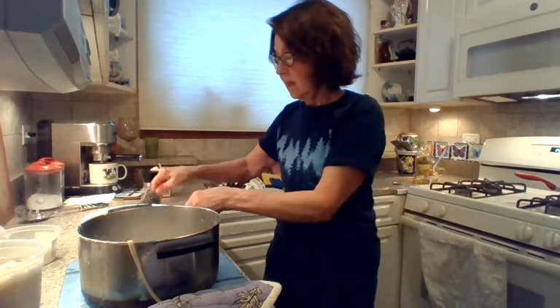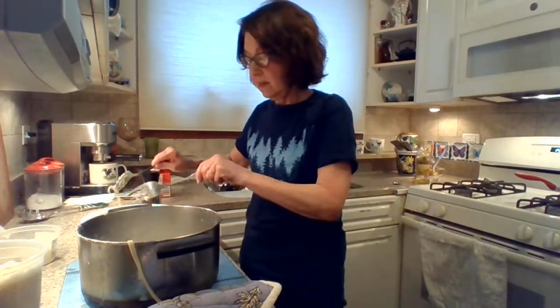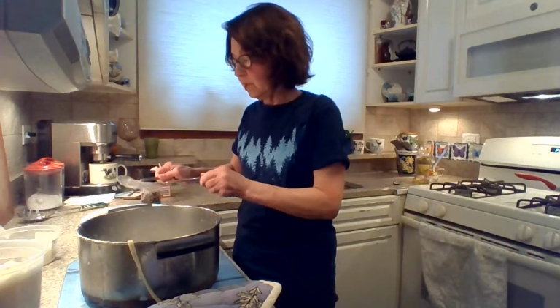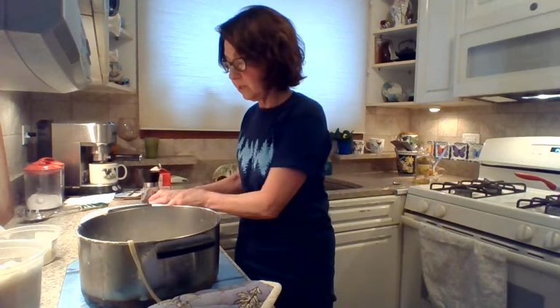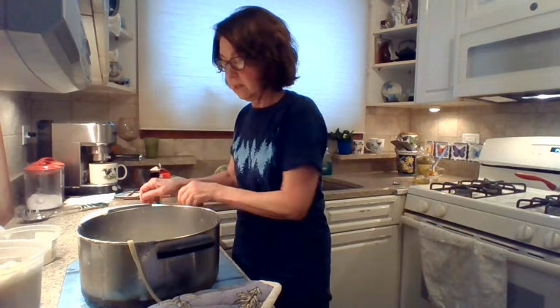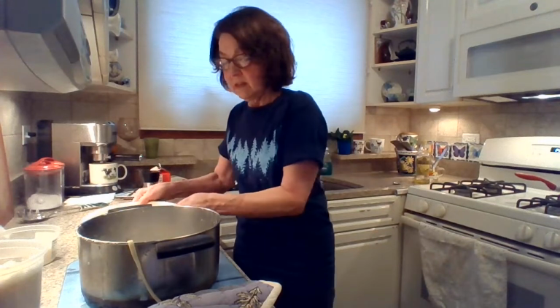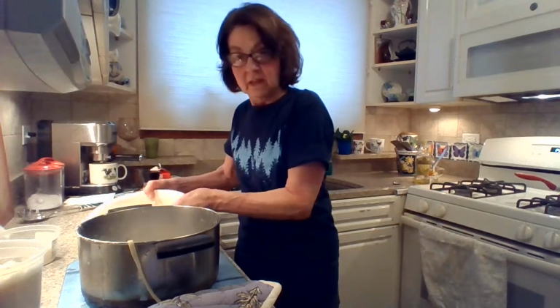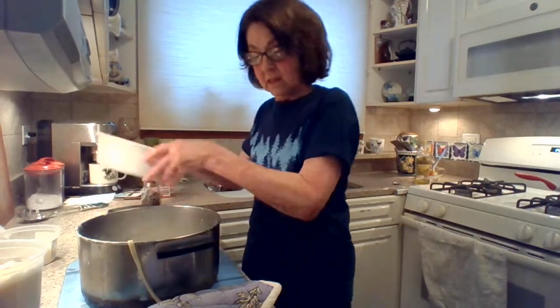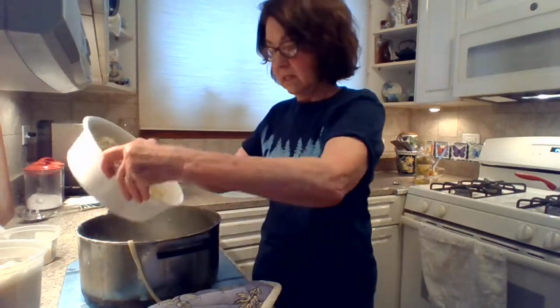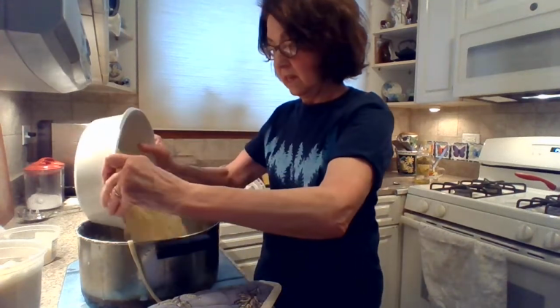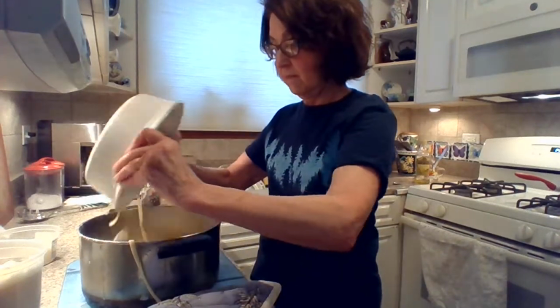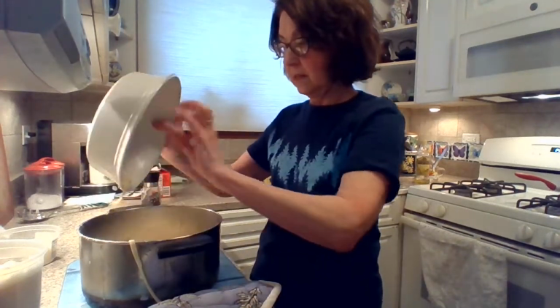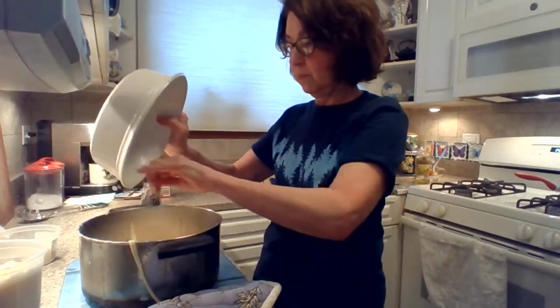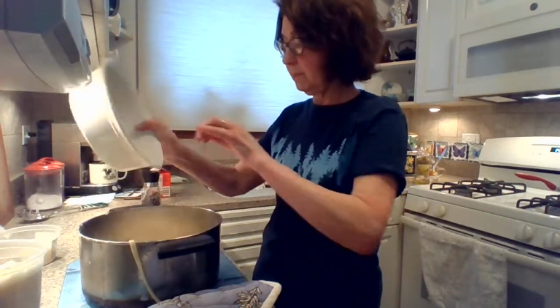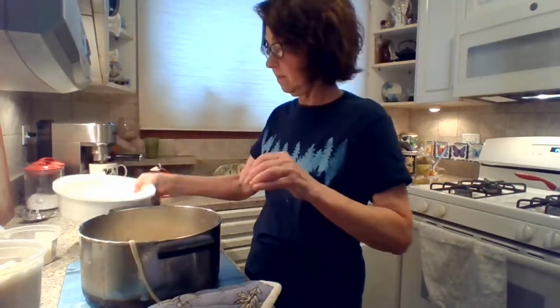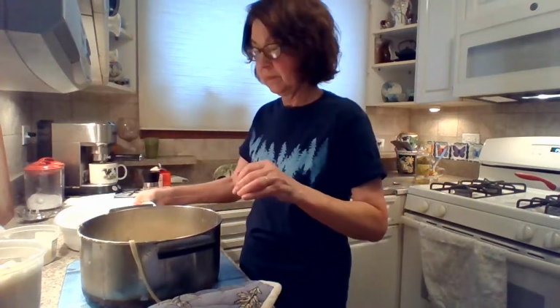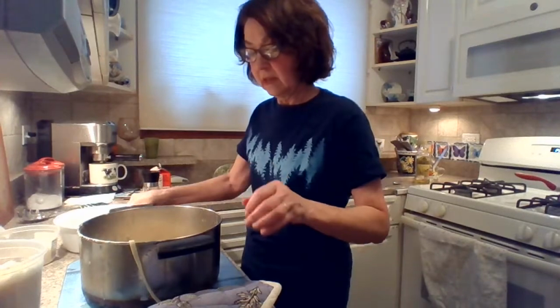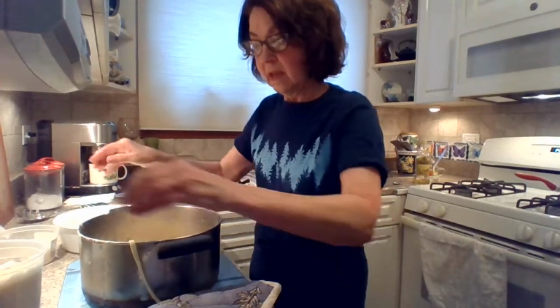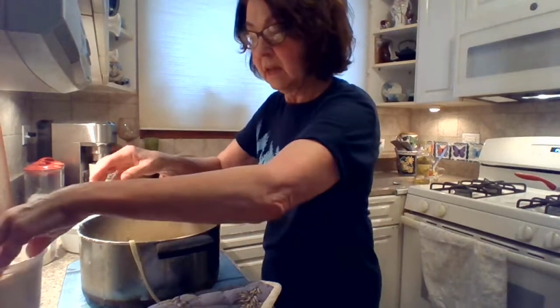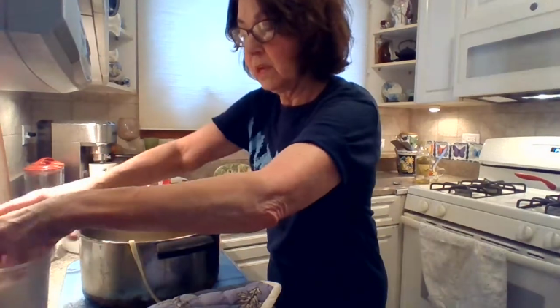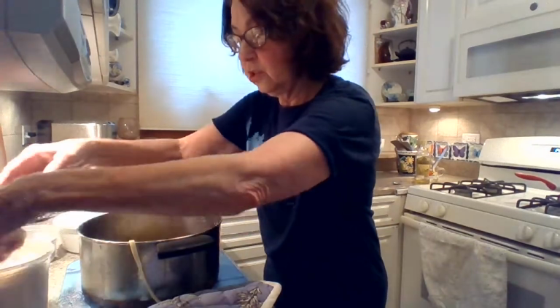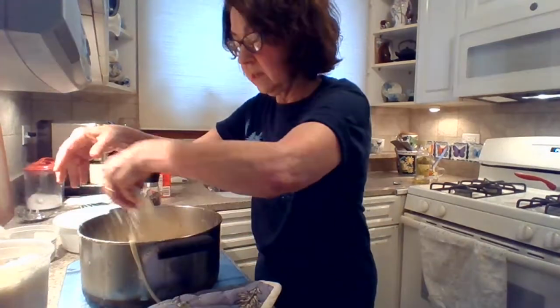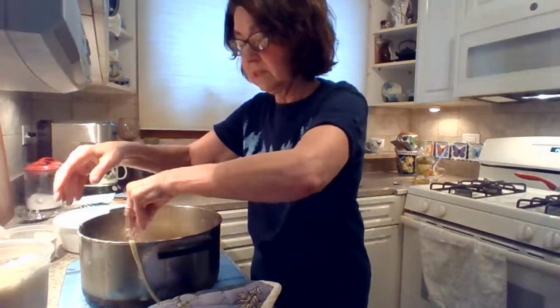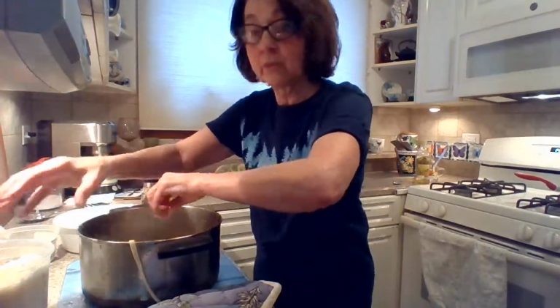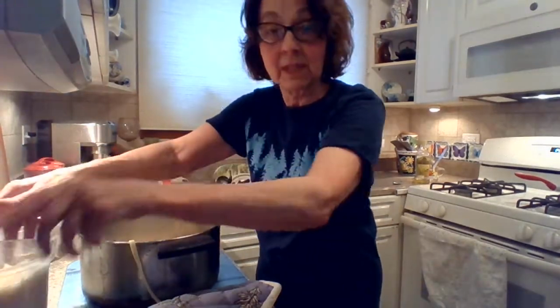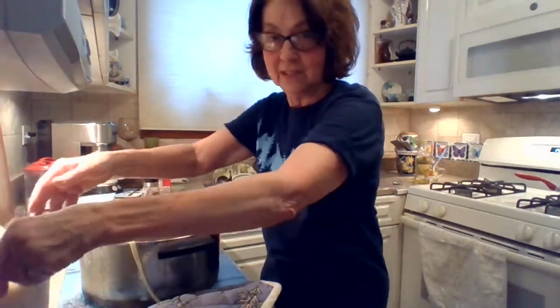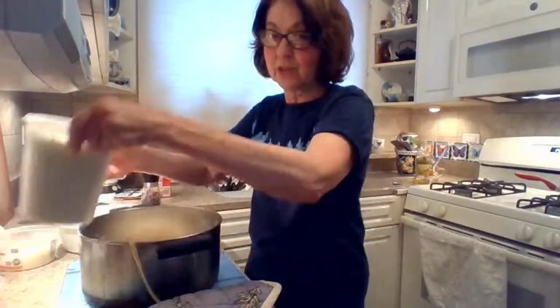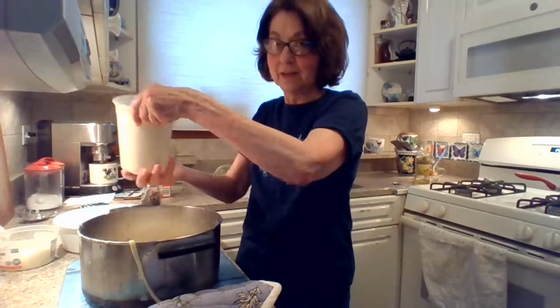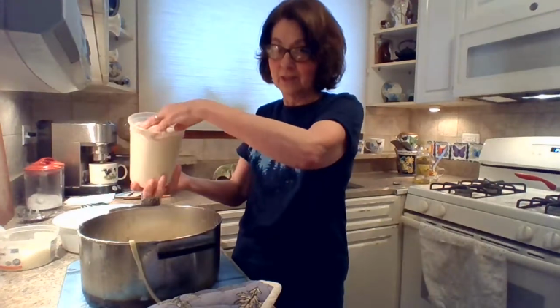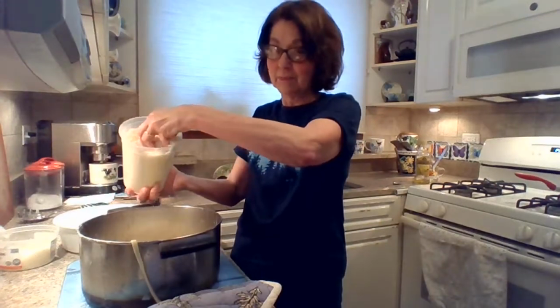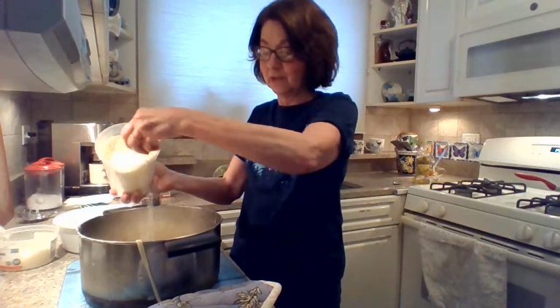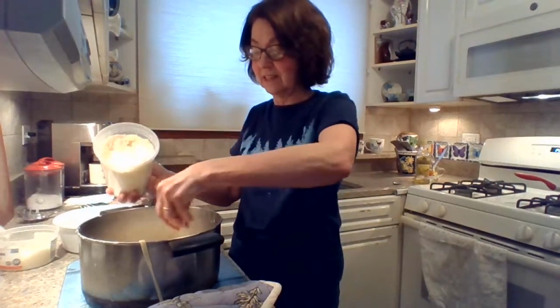And I'm going to put the second half back in my pan. And I'm going to add cheese again — this is the regular Parmesan cheese, which I like better. There is a big difference in taste.